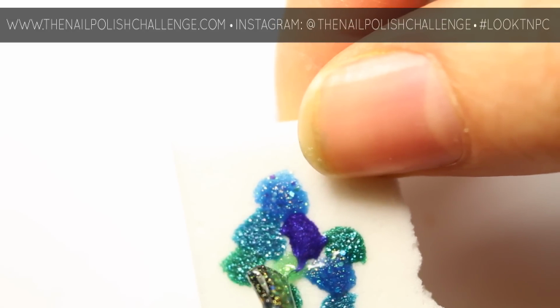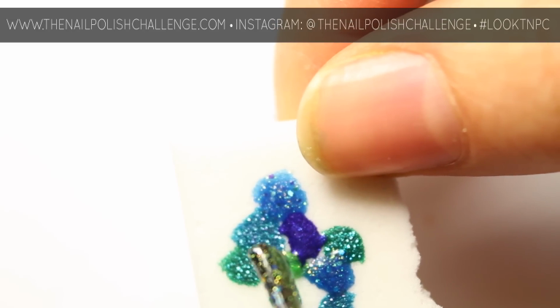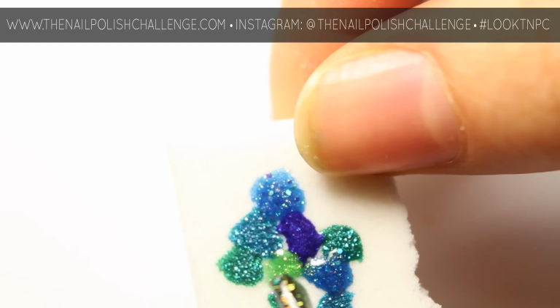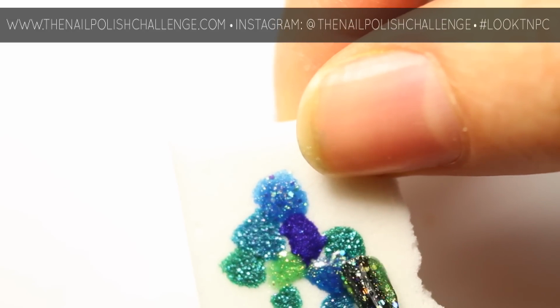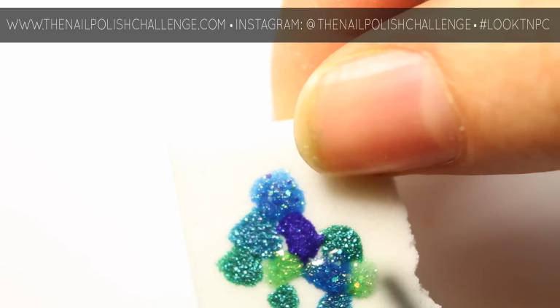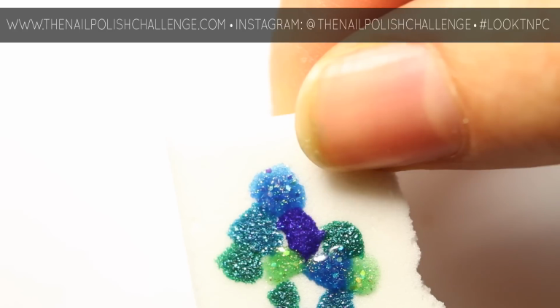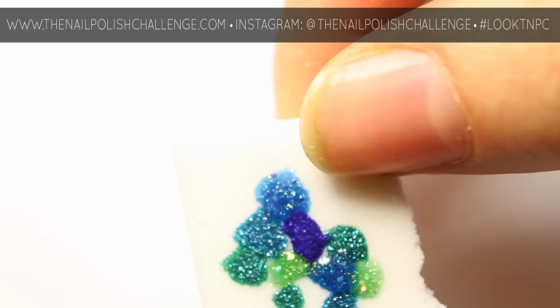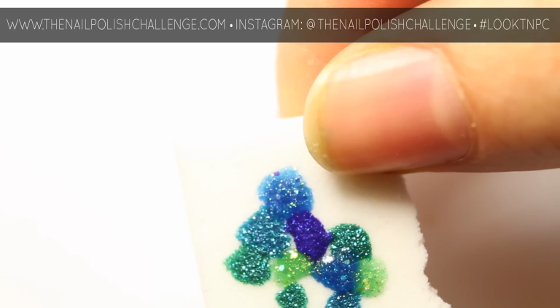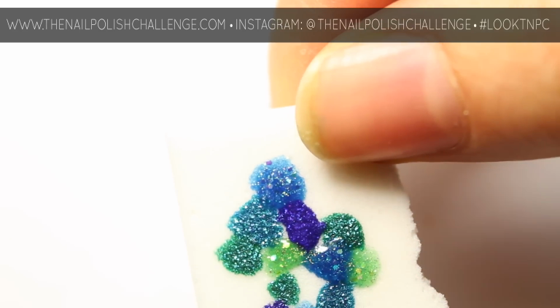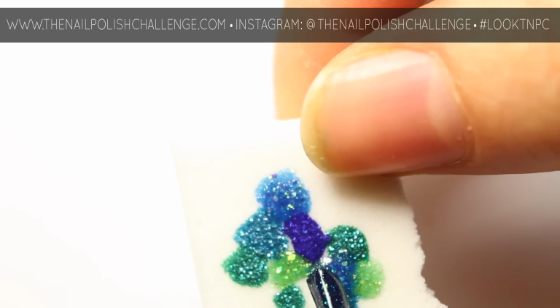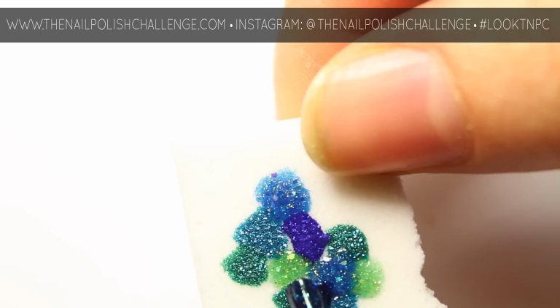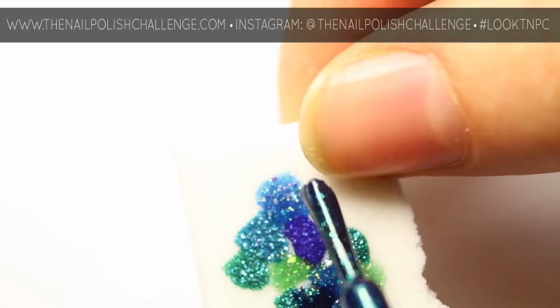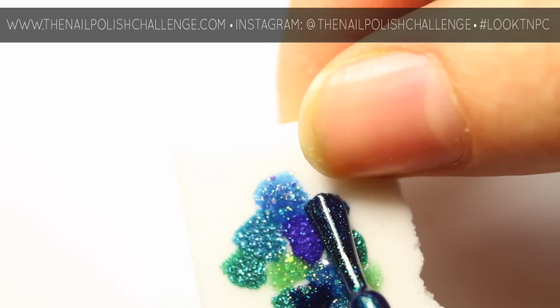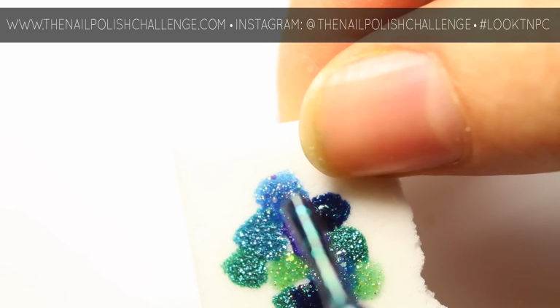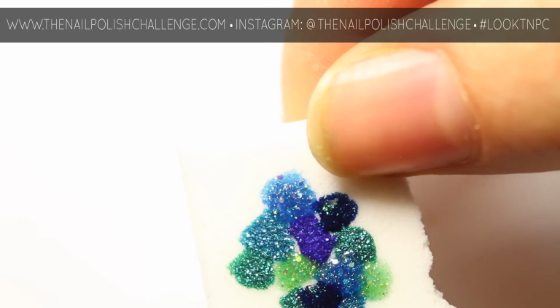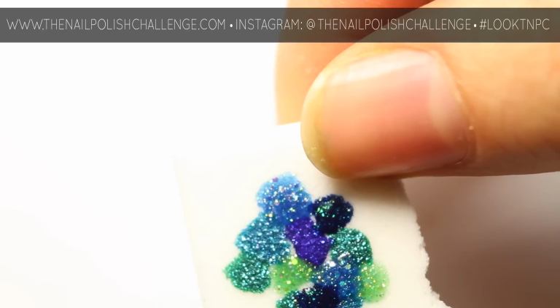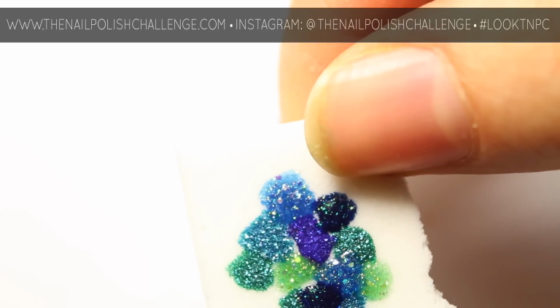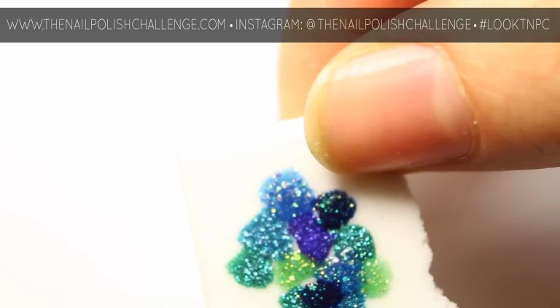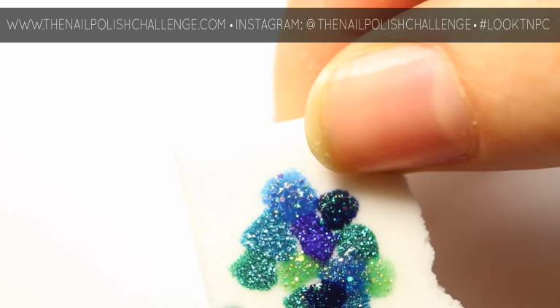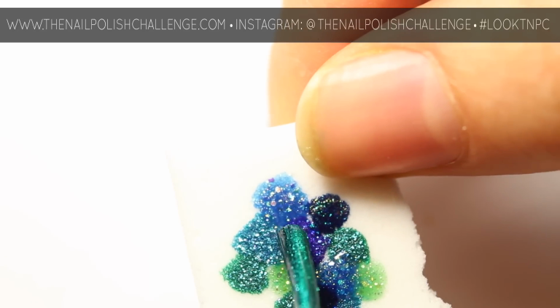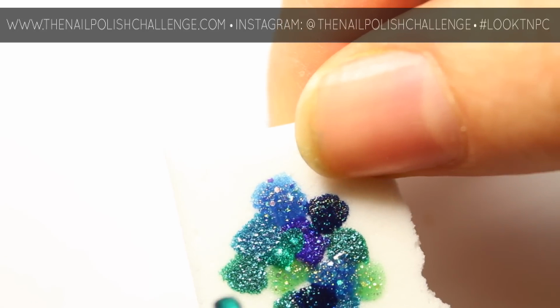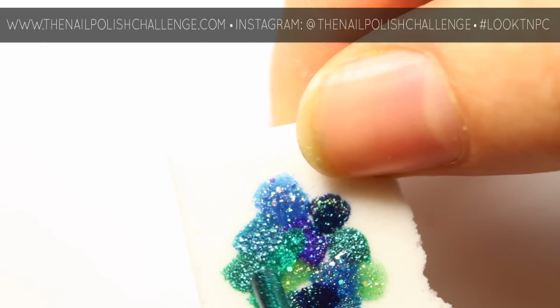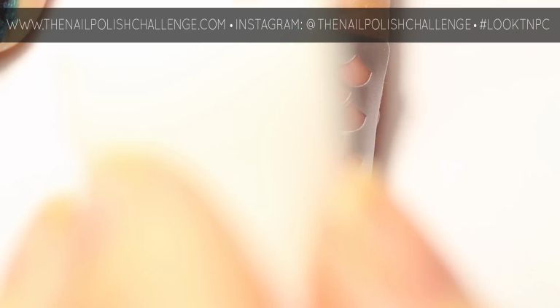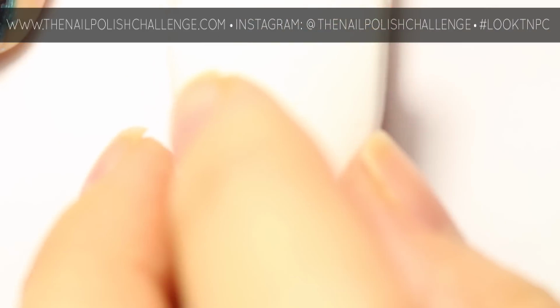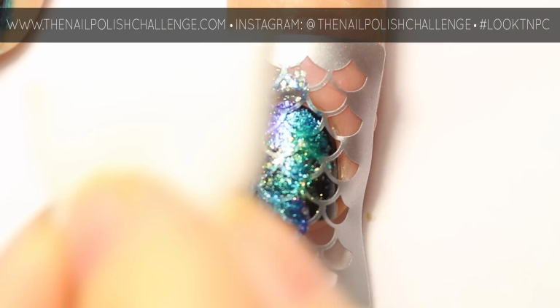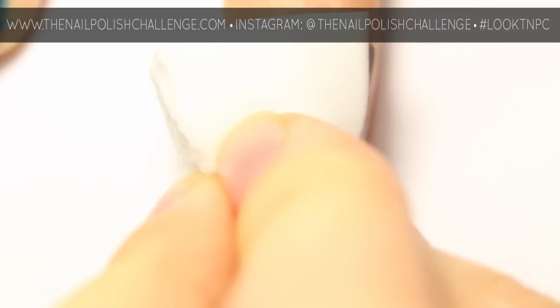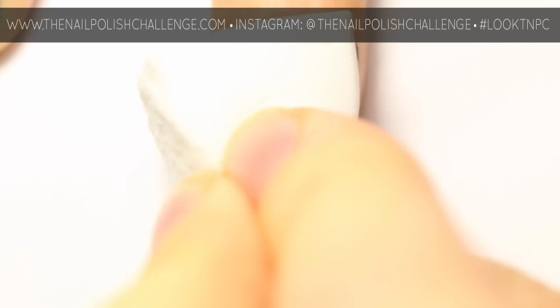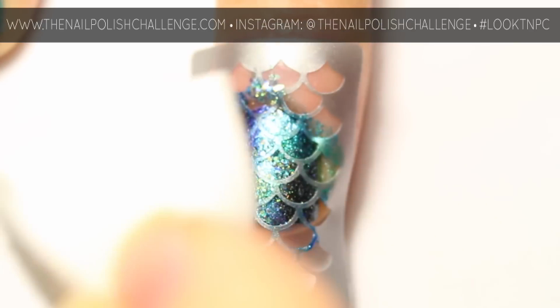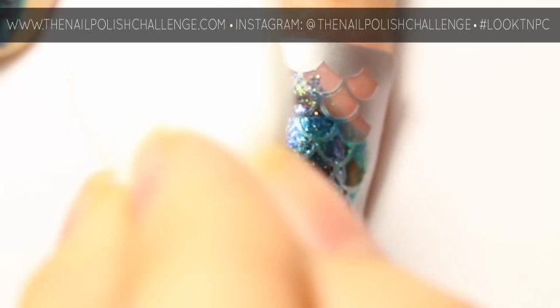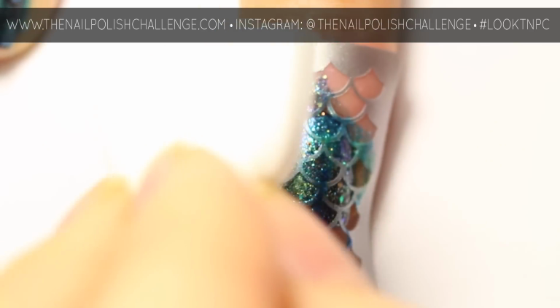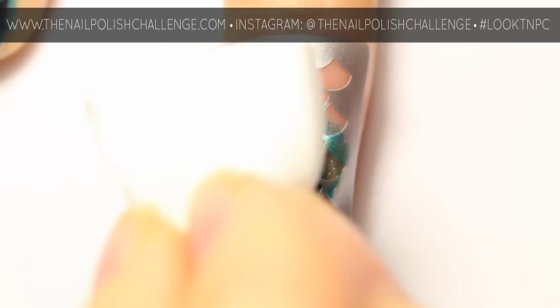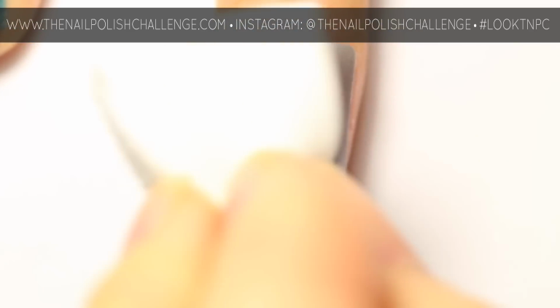I'm using a bunch of blues, greens, and purples. Now dab the cosmetic sponge onto your nail — only one coat should do the trick.